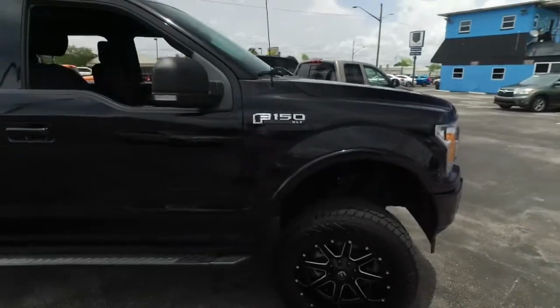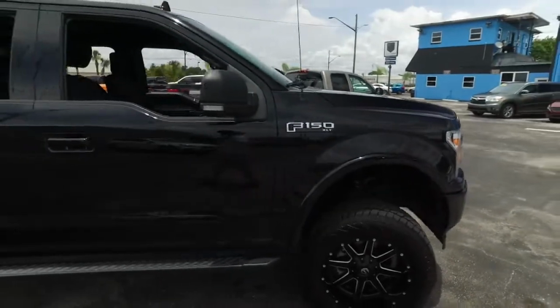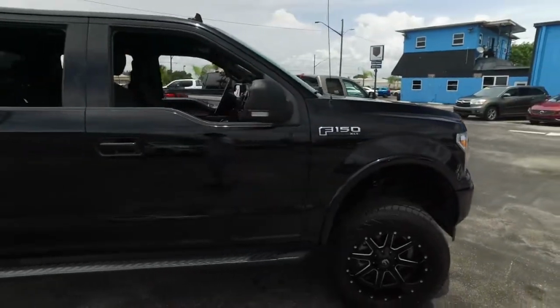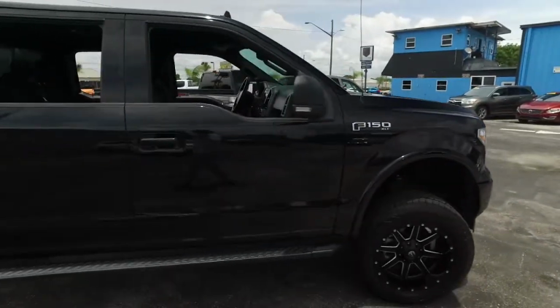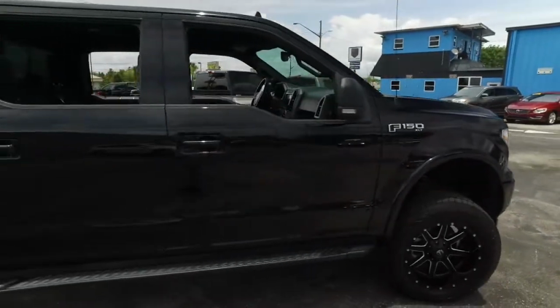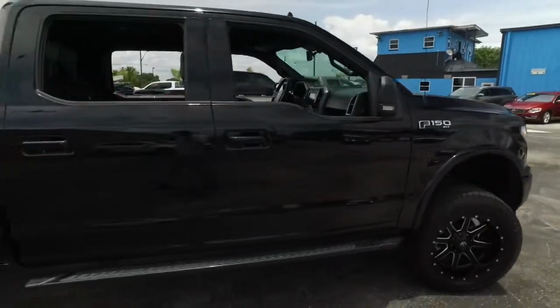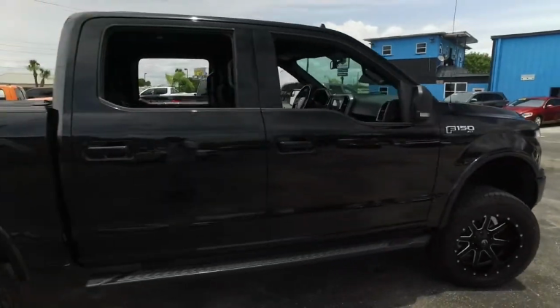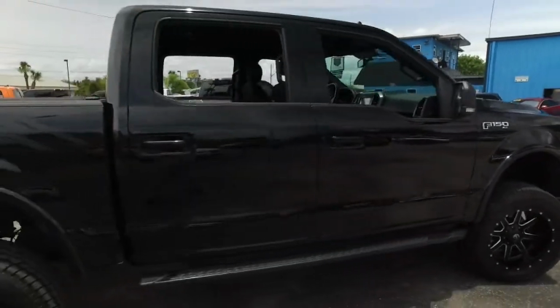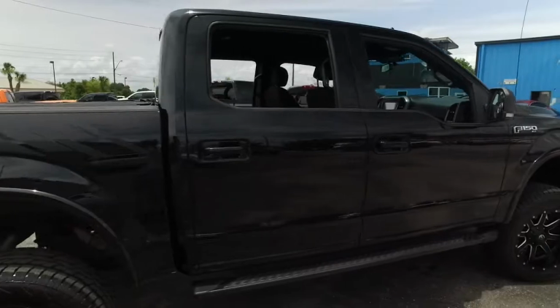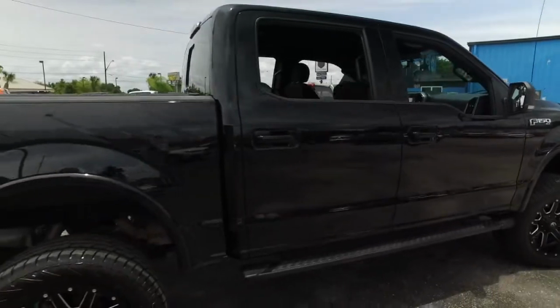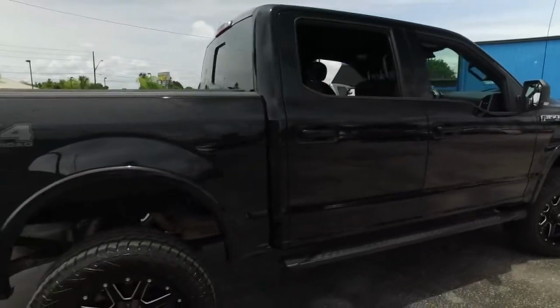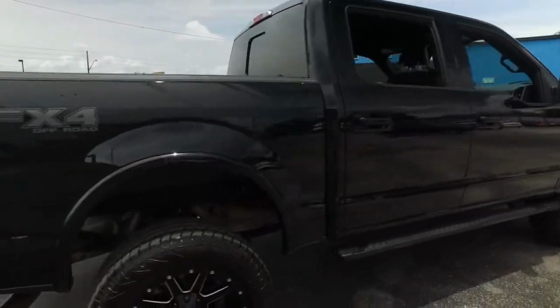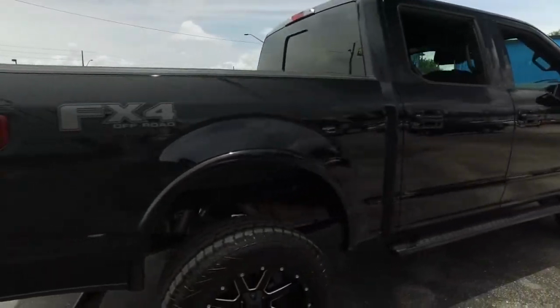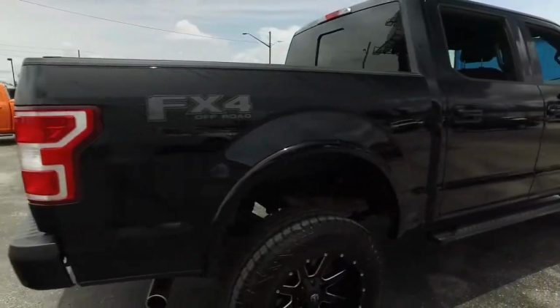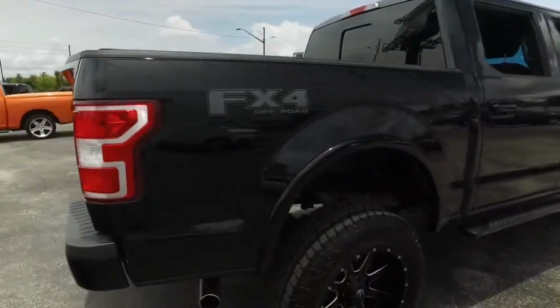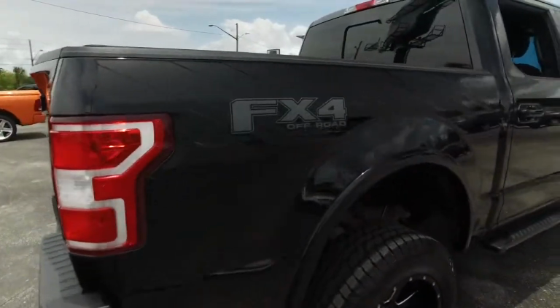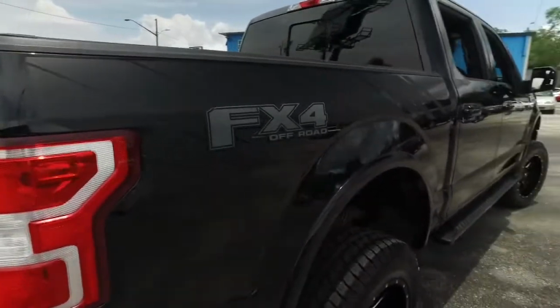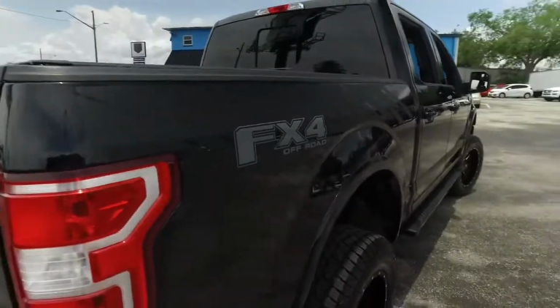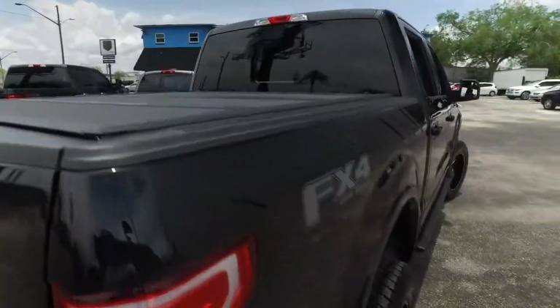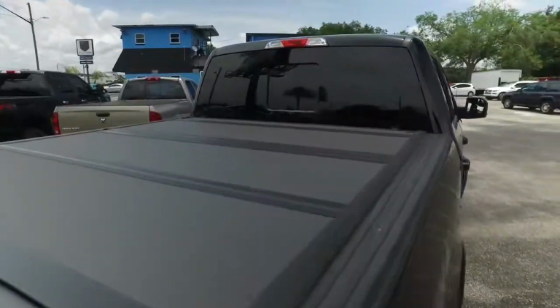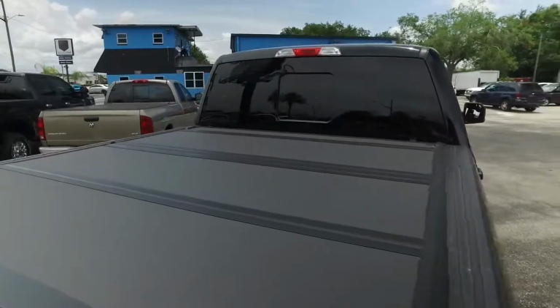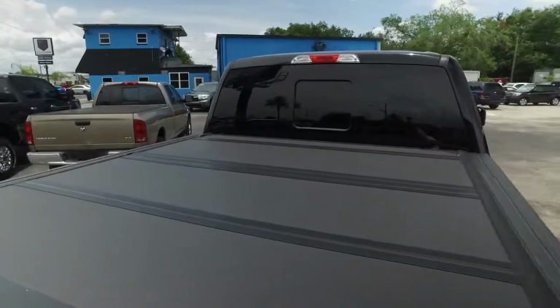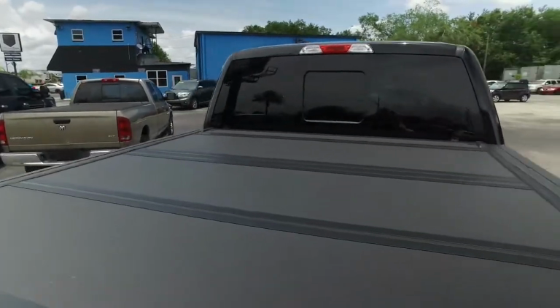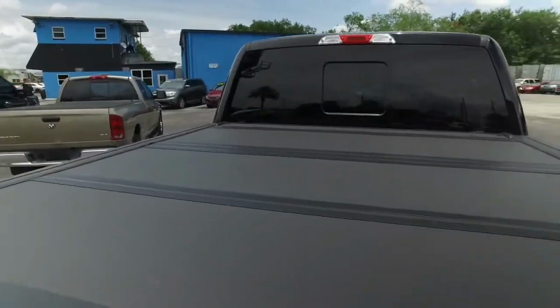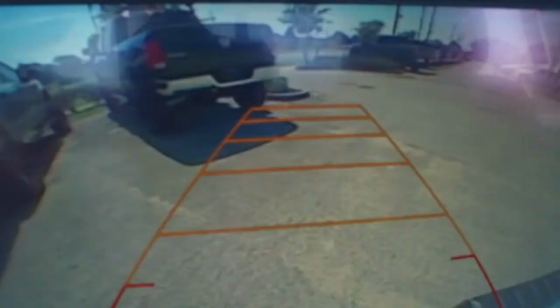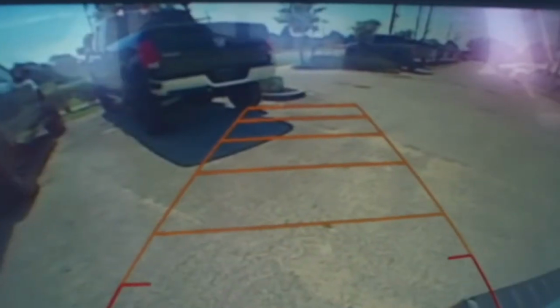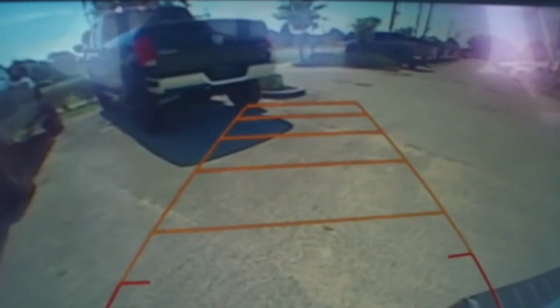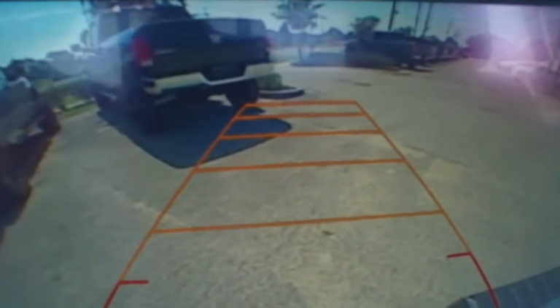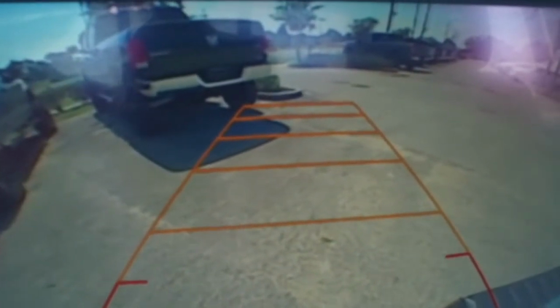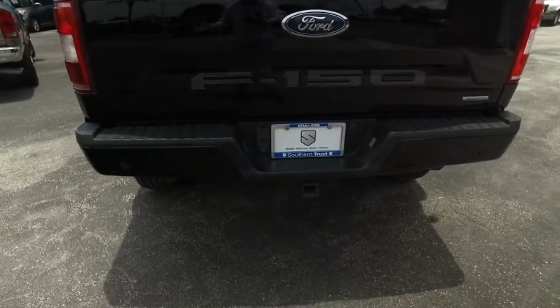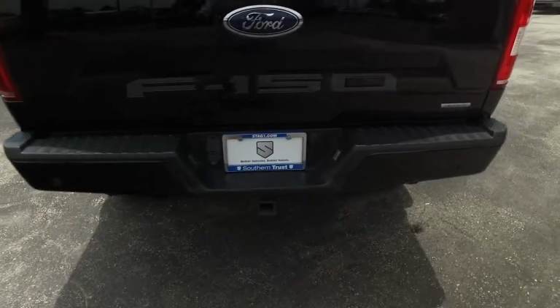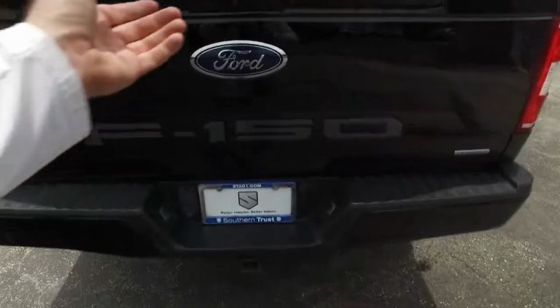Southern Trust is going to make everybody smile for the best pre-owned cars, trucks, and SUVs on the planet. FX4 package features skid plates and hyper-performance shocks — a $620 value. You've got that folding bed cover — a $1,200 value — plus backup sensors and a tow package.